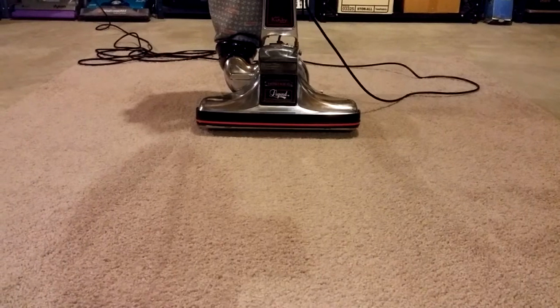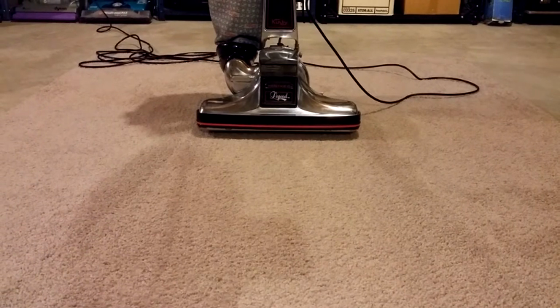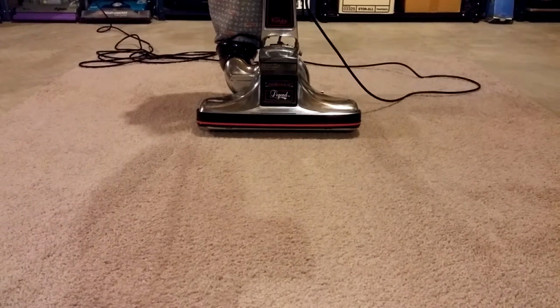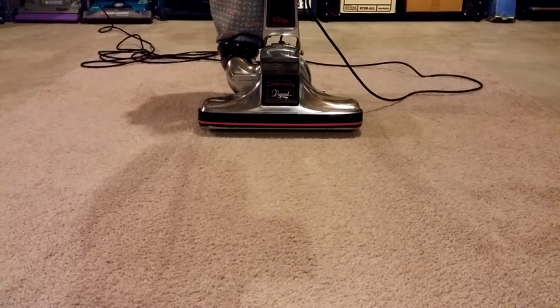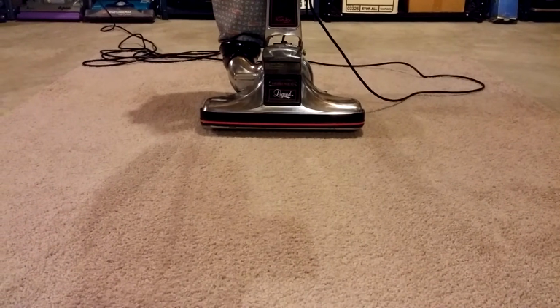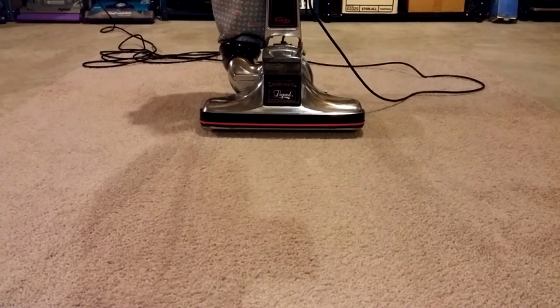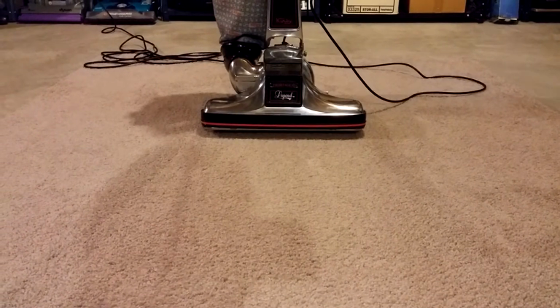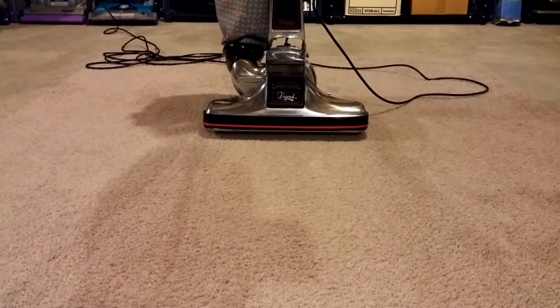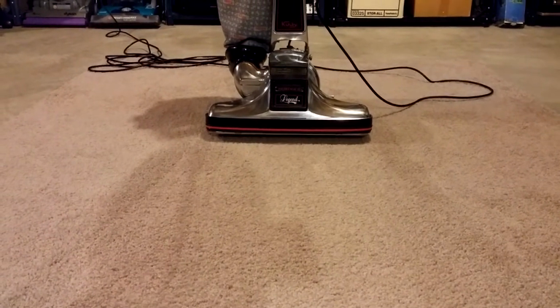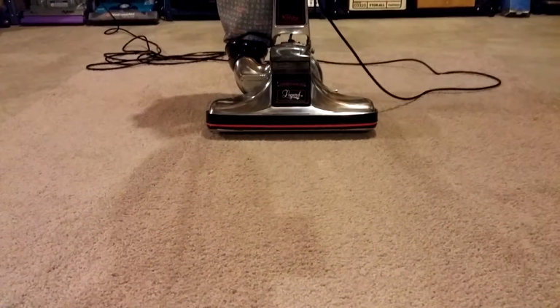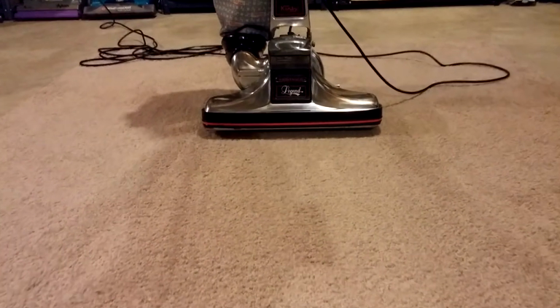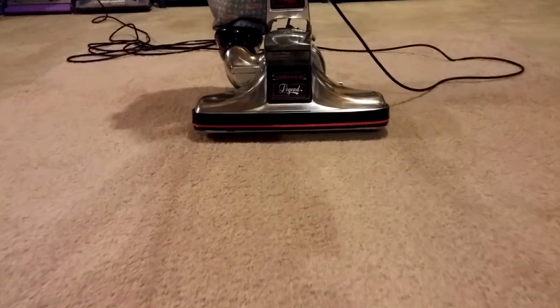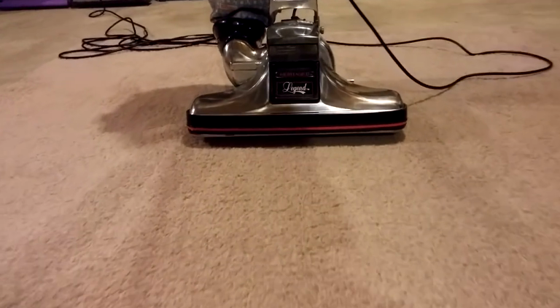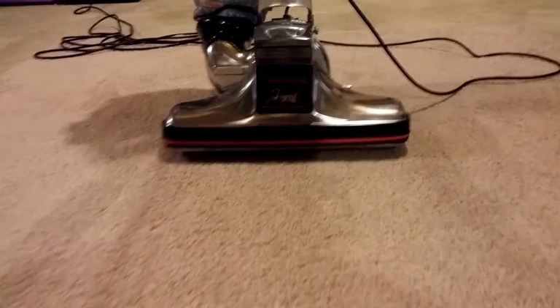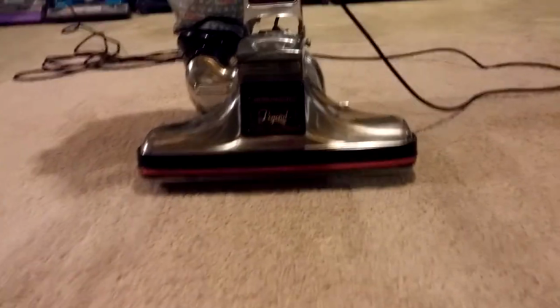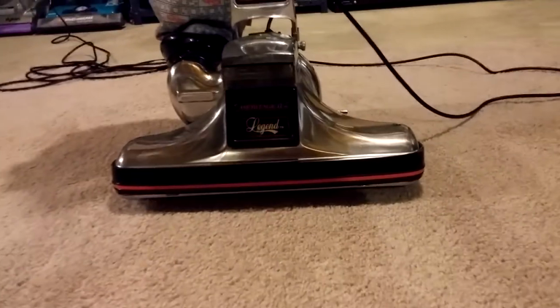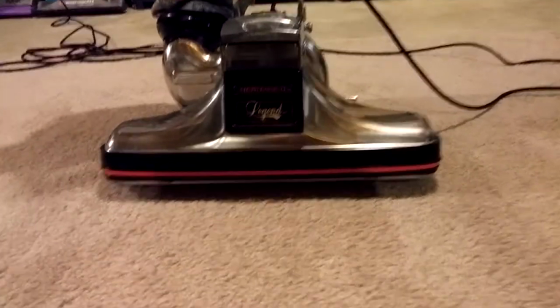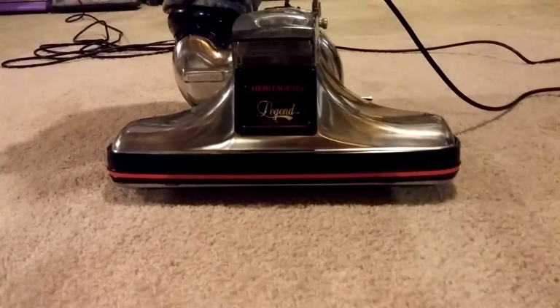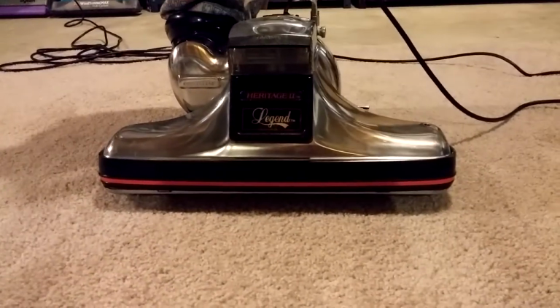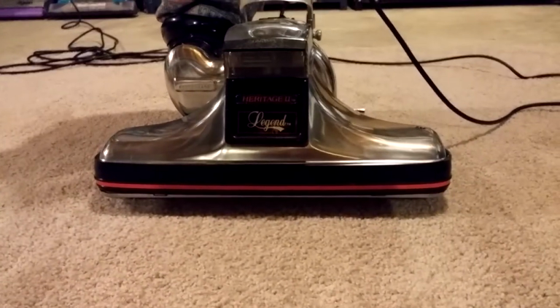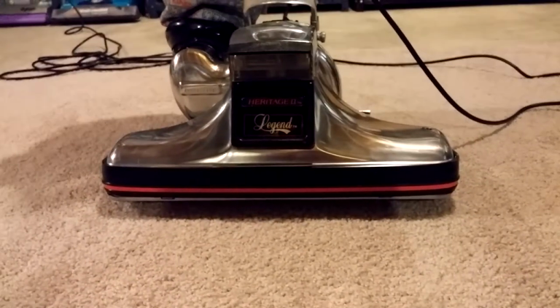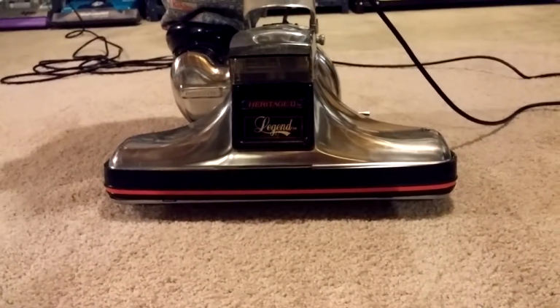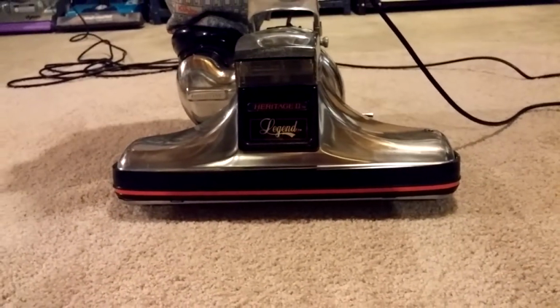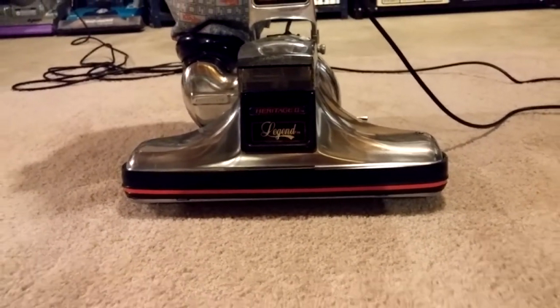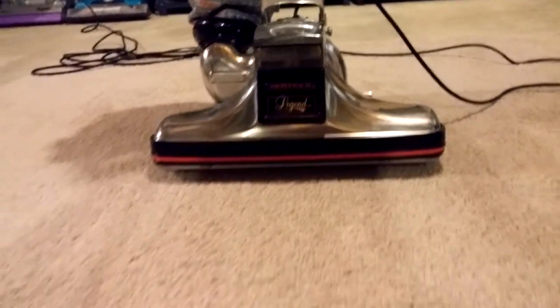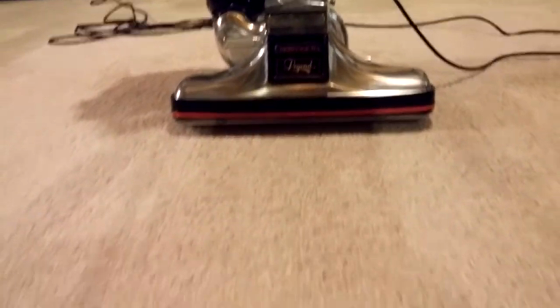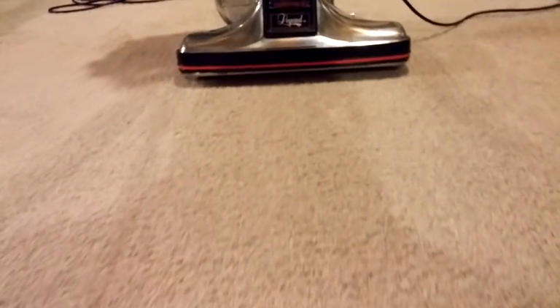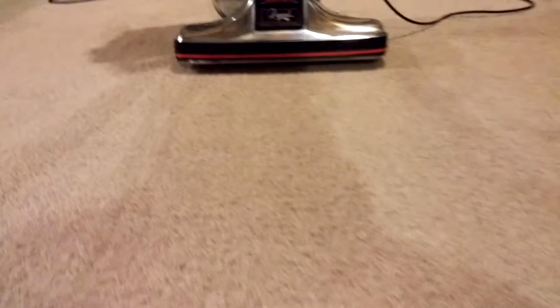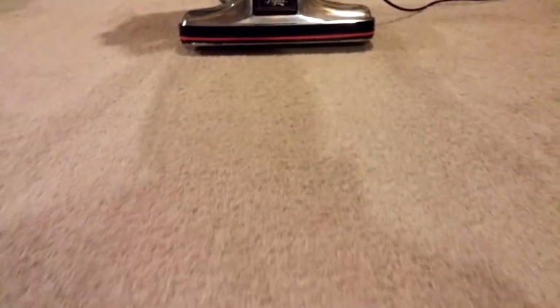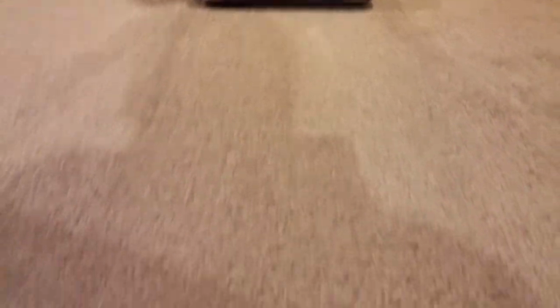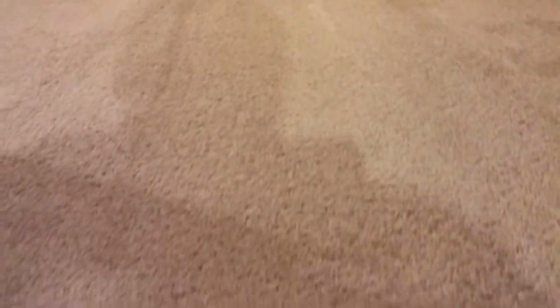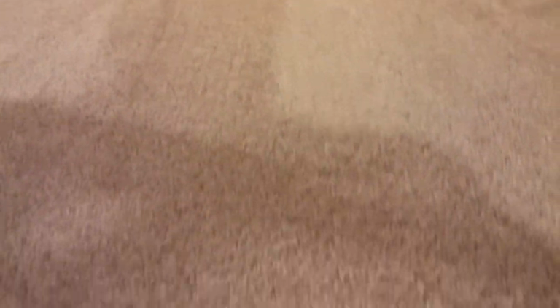Hi, this is Bill from VacLab, and today we're going to take this 1988 Kirby Heritage II Legend and see if we can't do the ultimate deep cleaning test.